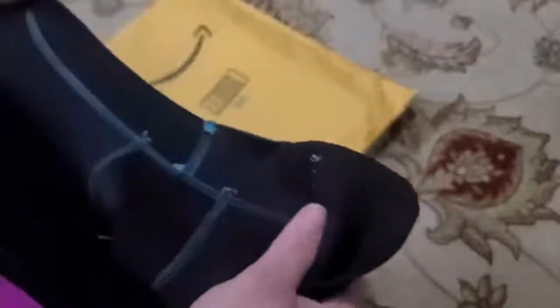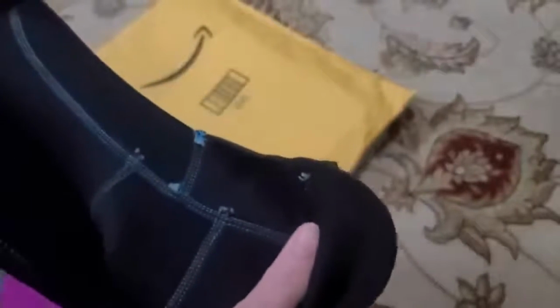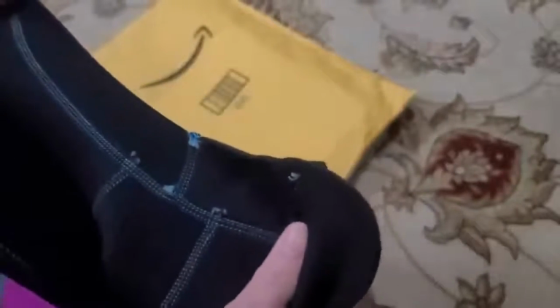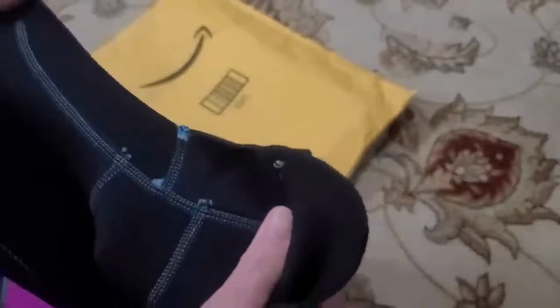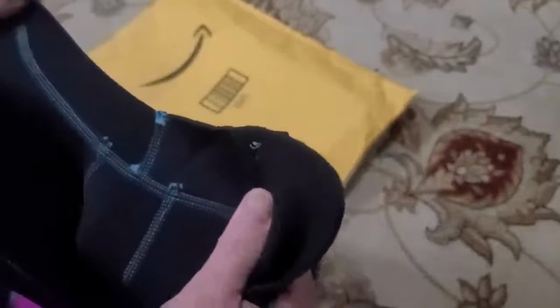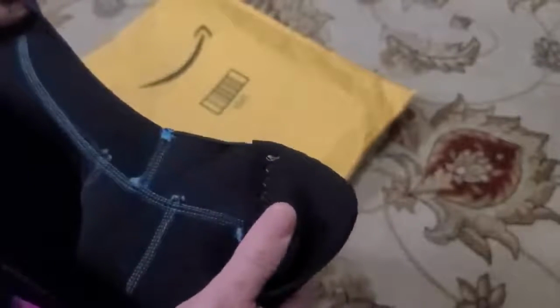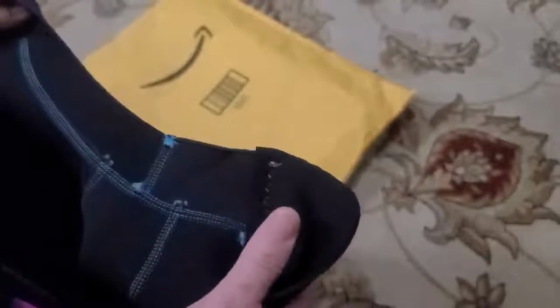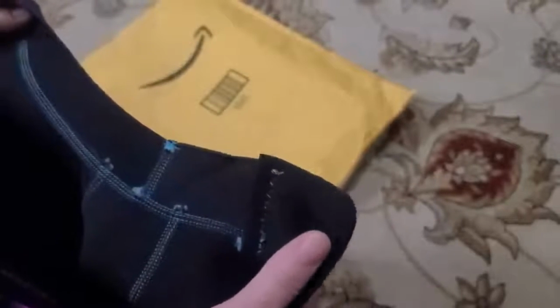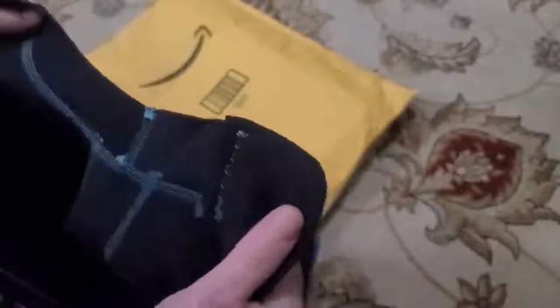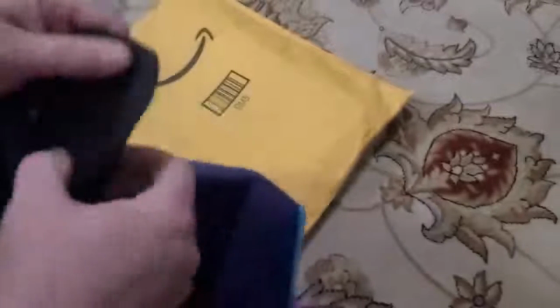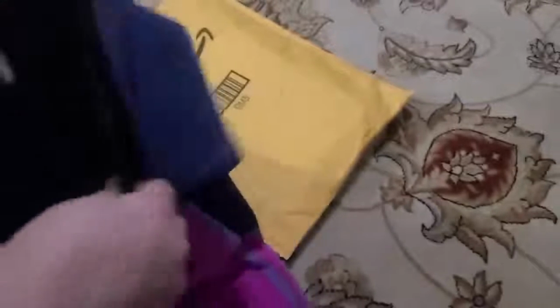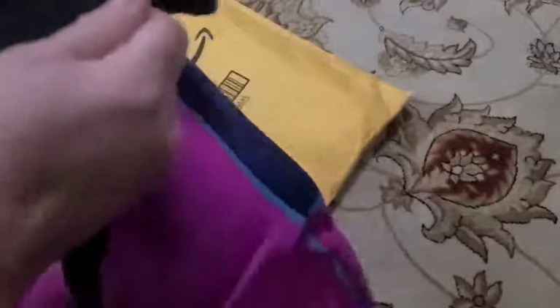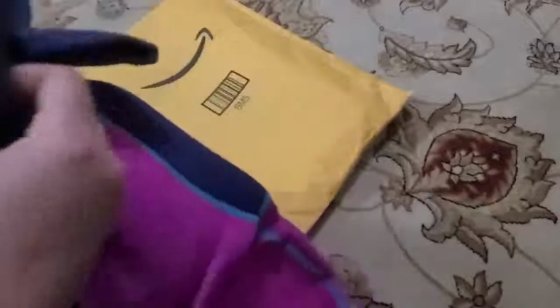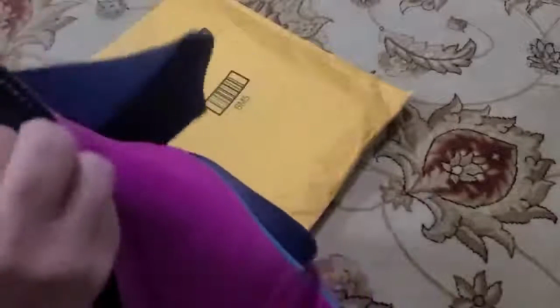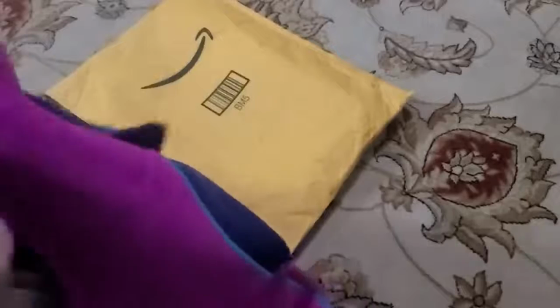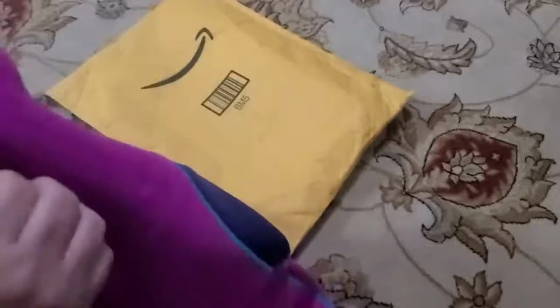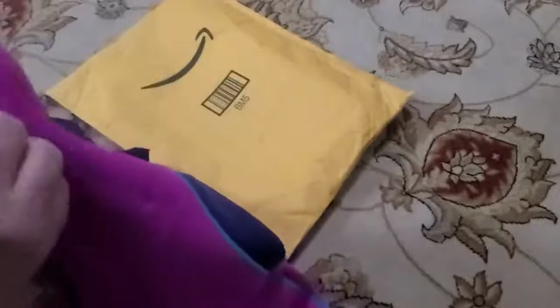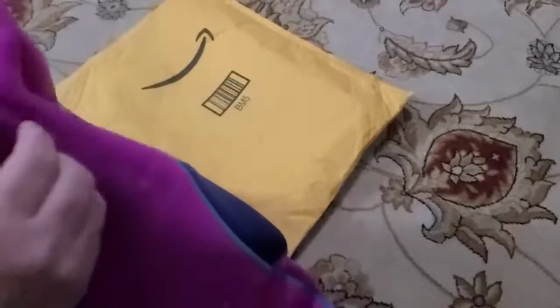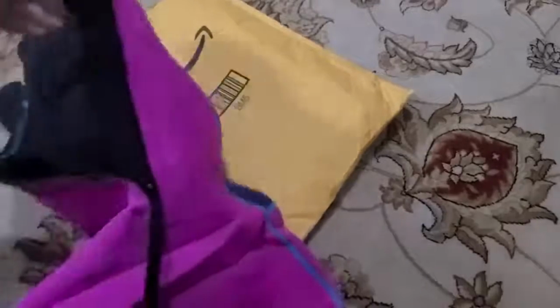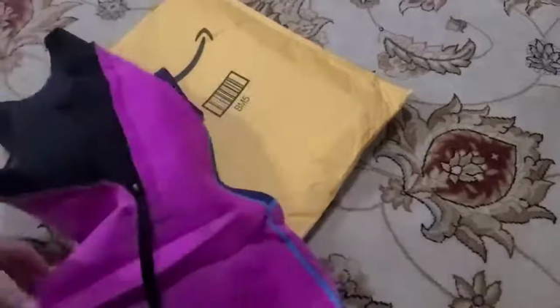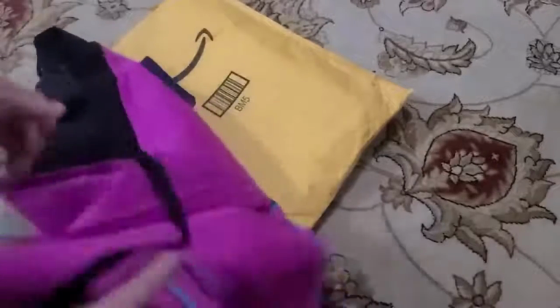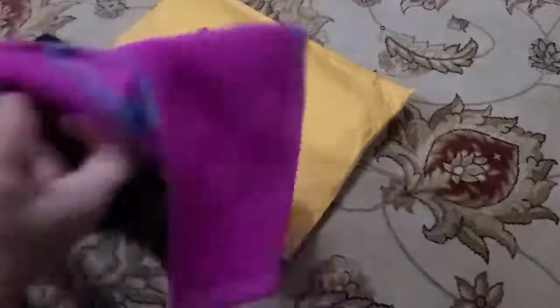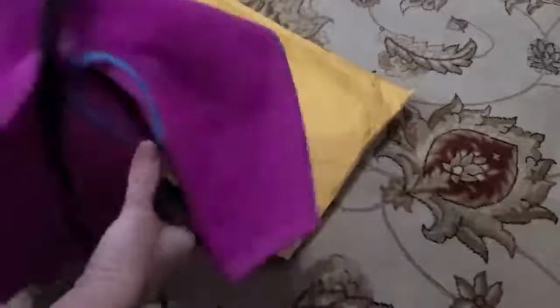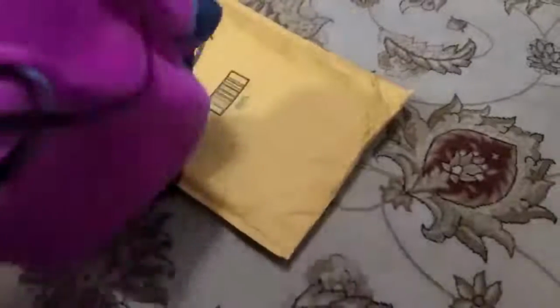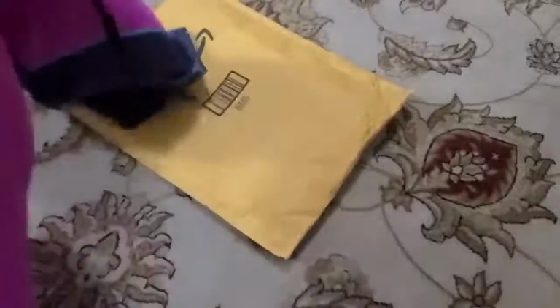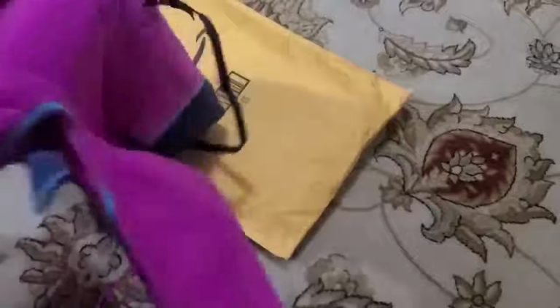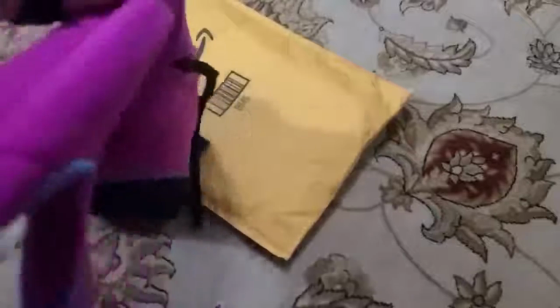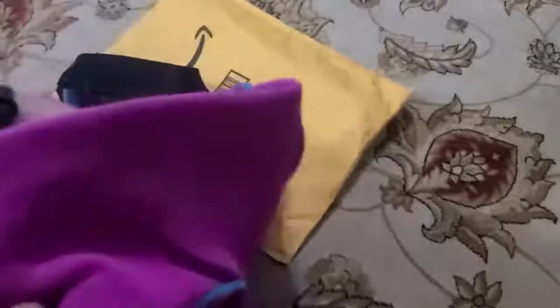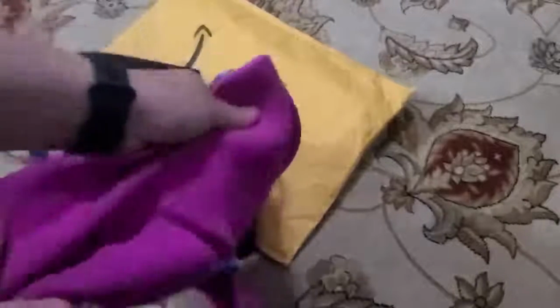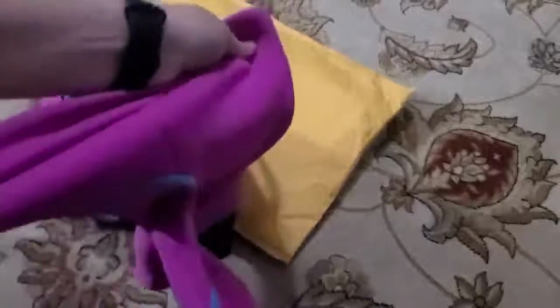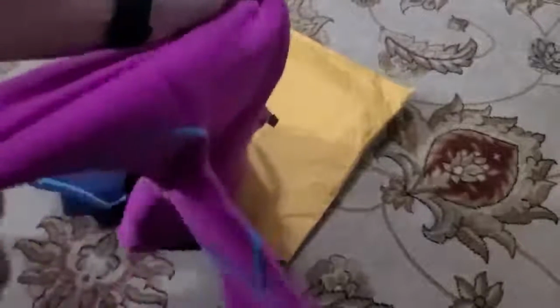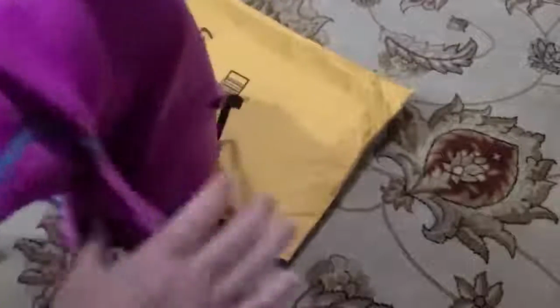The stitching looks really good — it is quadruple stitched. The zipper is heavy duty. It's definitely stretchy; I mean, it's a wetsuit, so it does stretch.